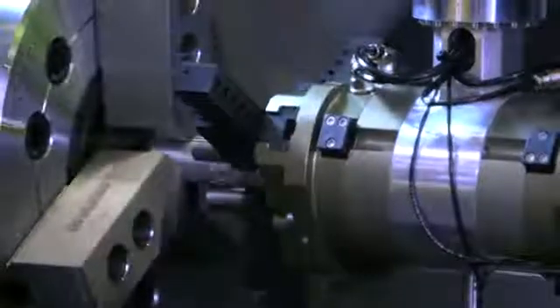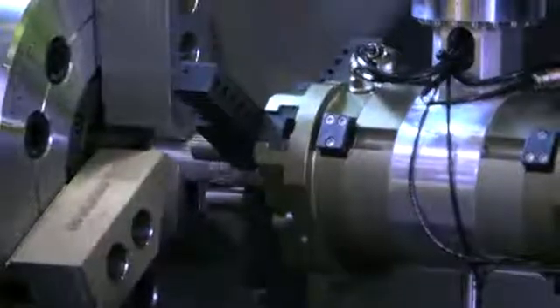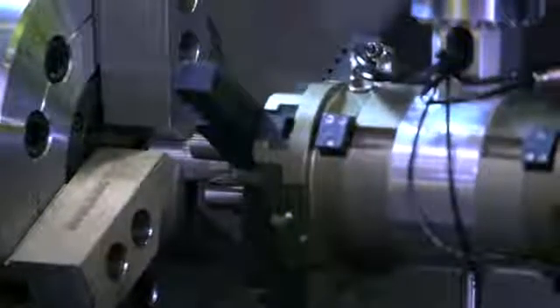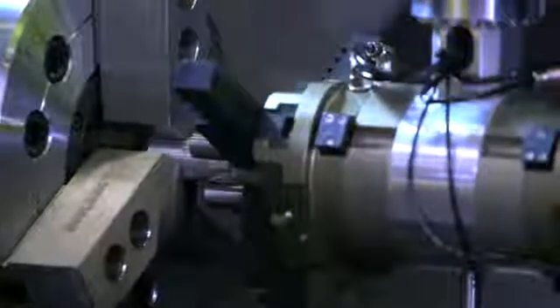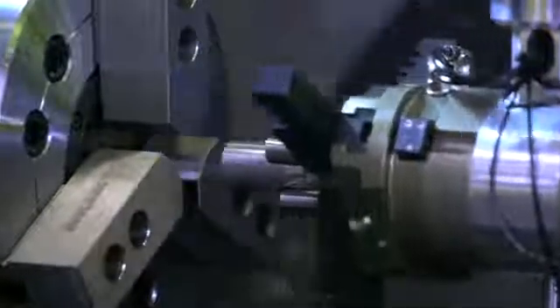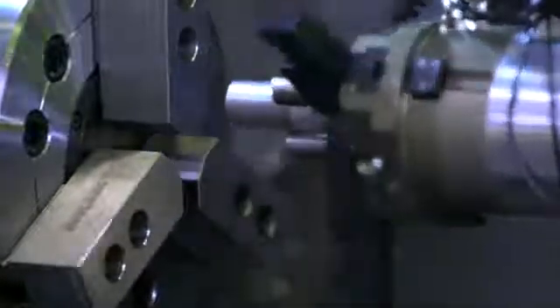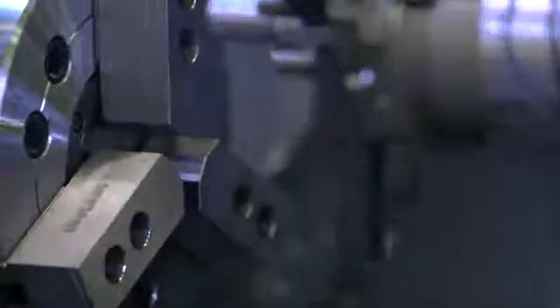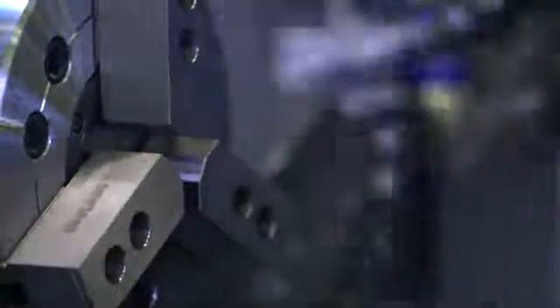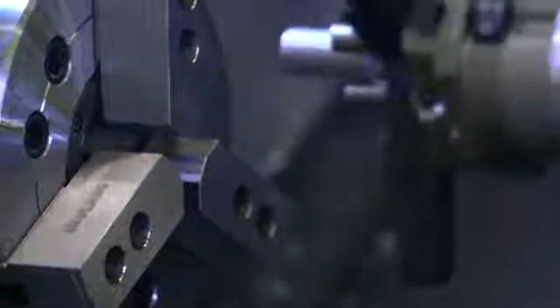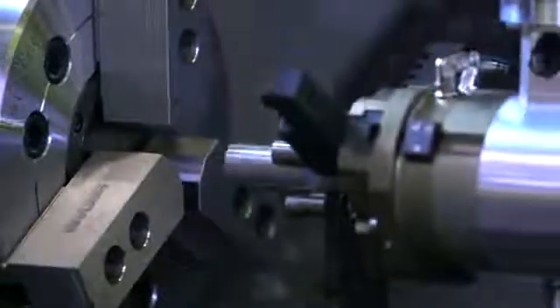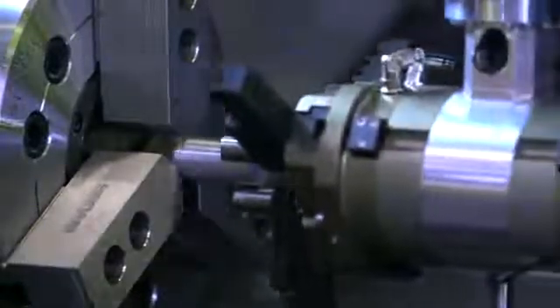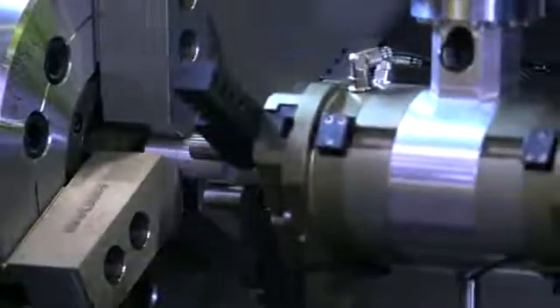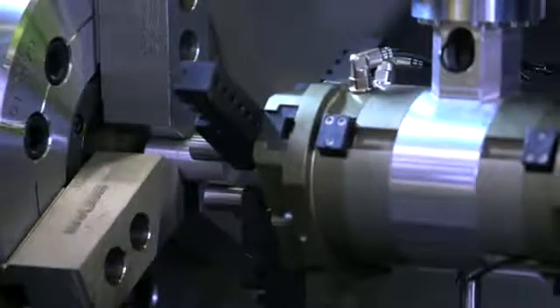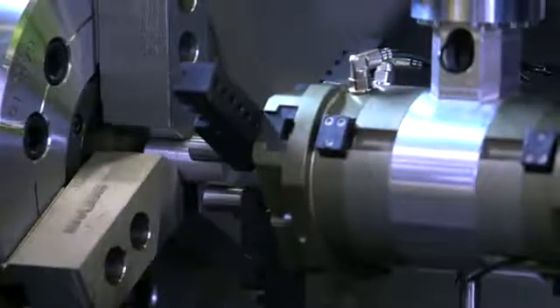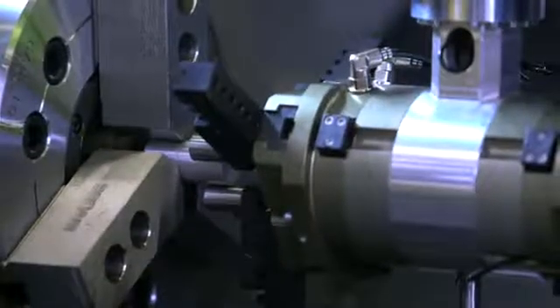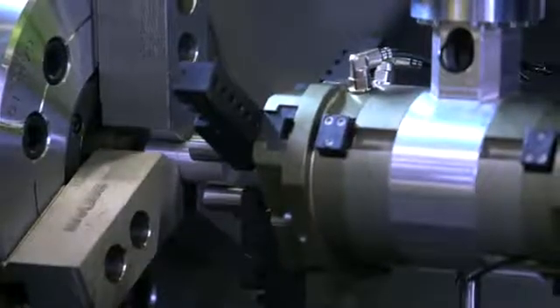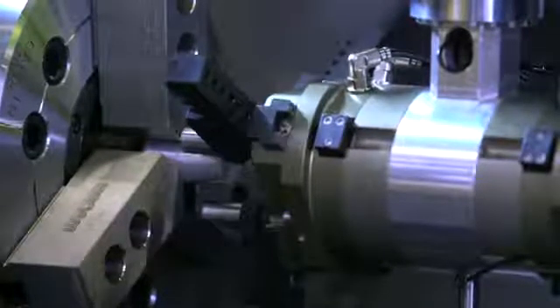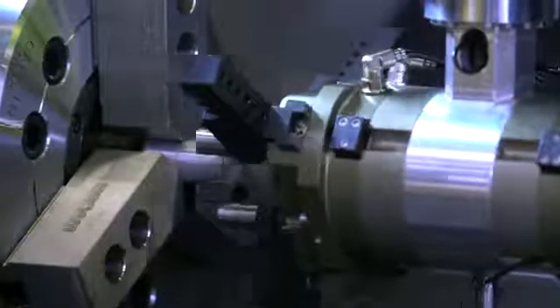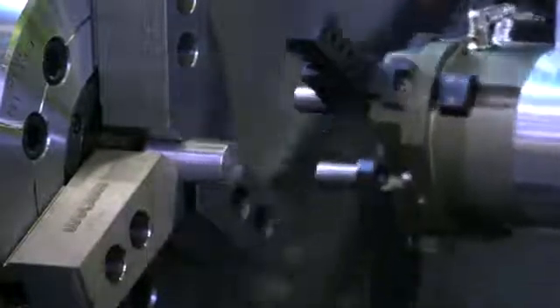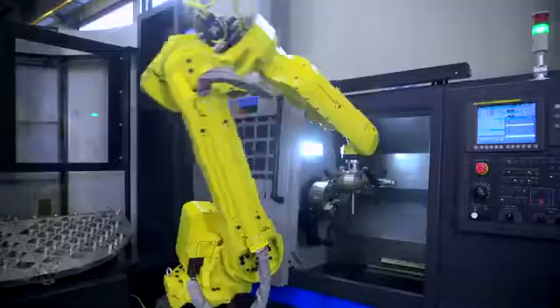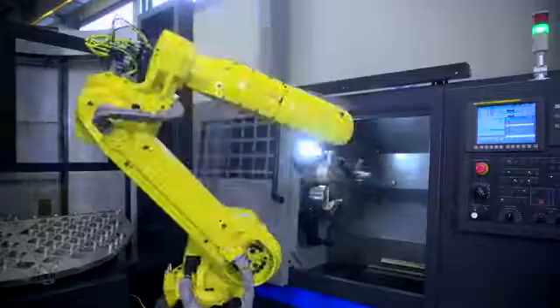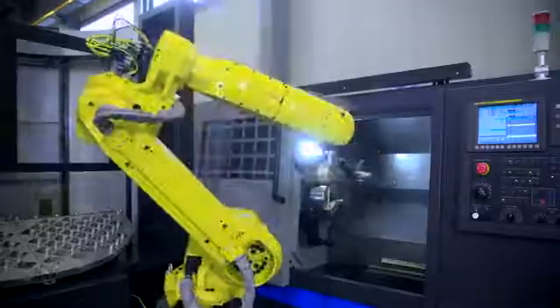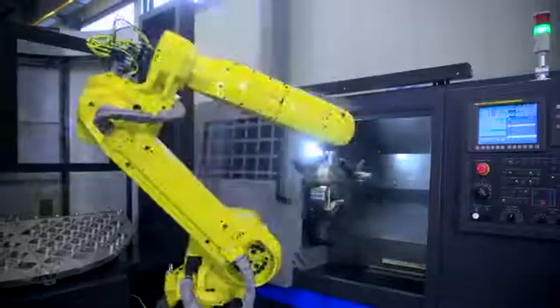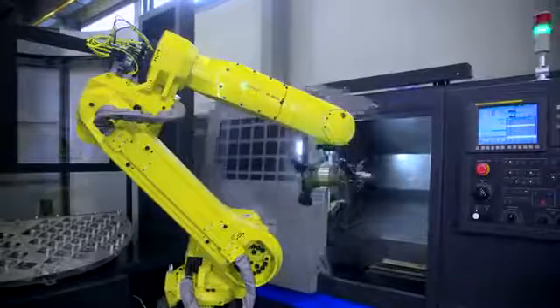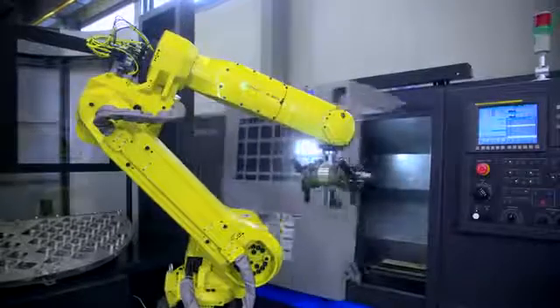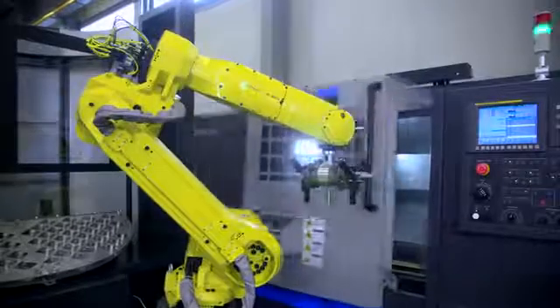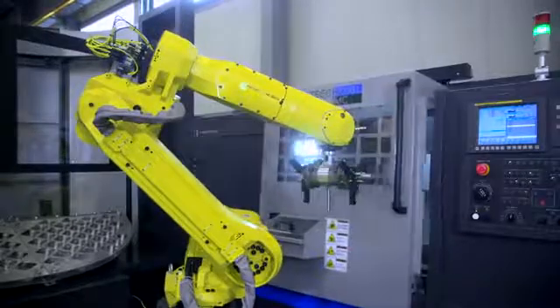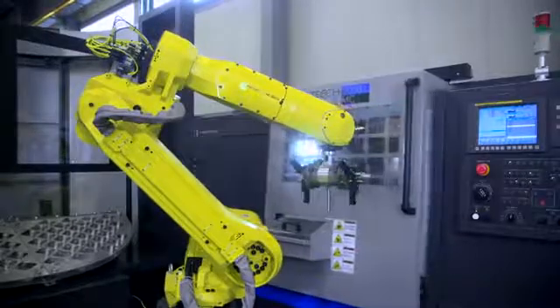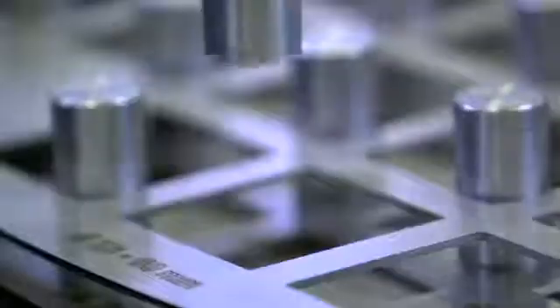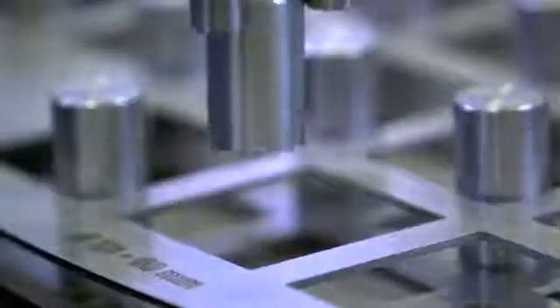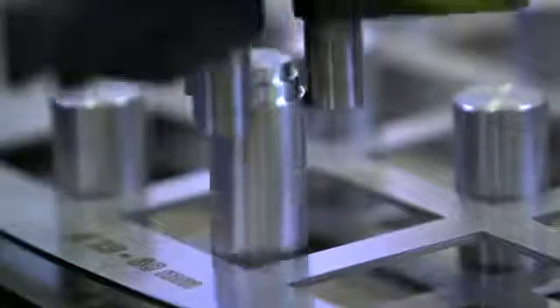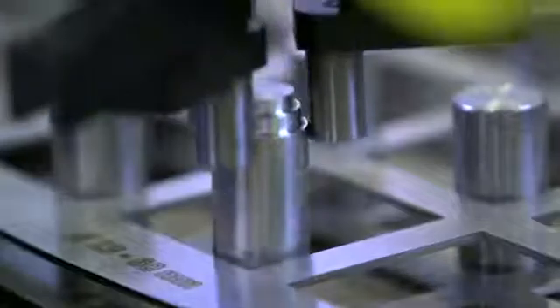With the Halter Load Assistant, you immediately increase your flexibility and efficiency, also if your series are small. It makes you more competitive and immediately helps you to improve your profit.